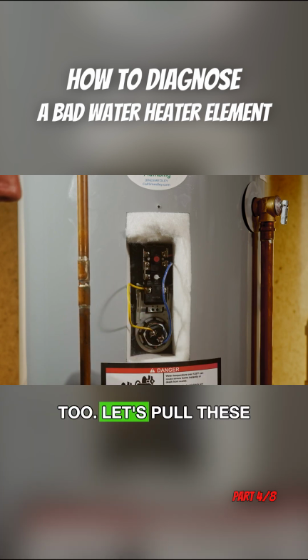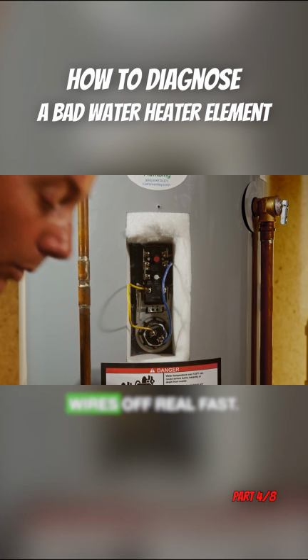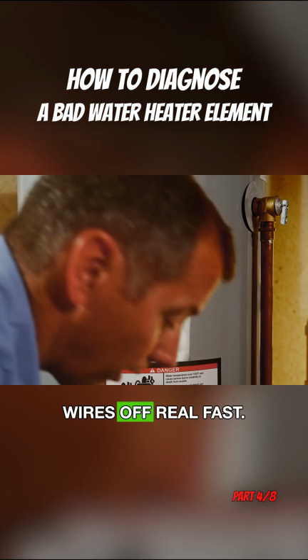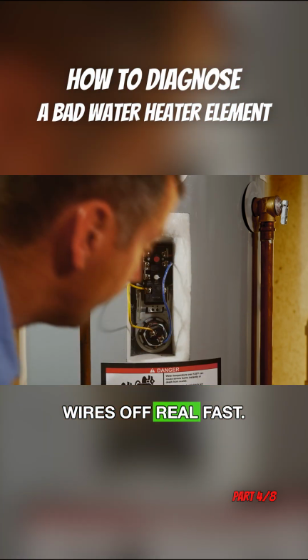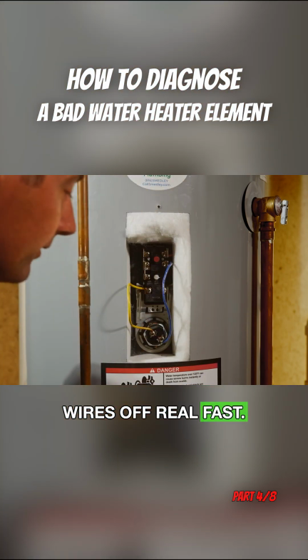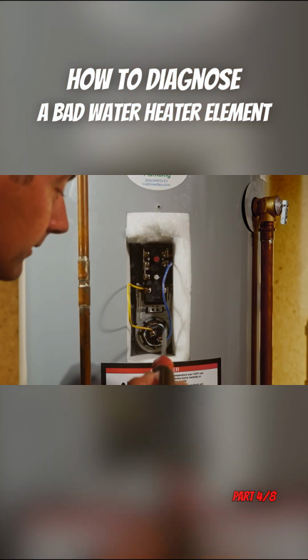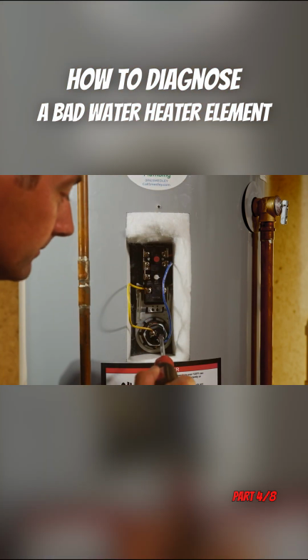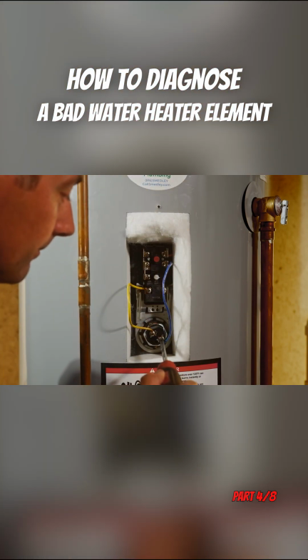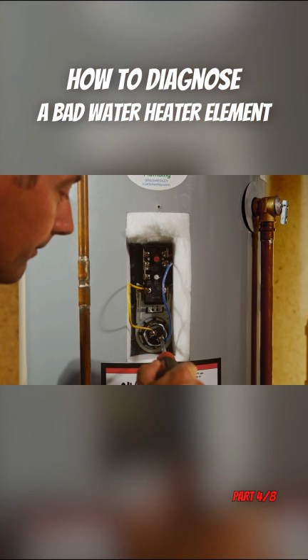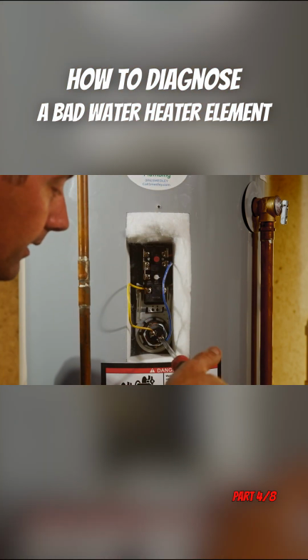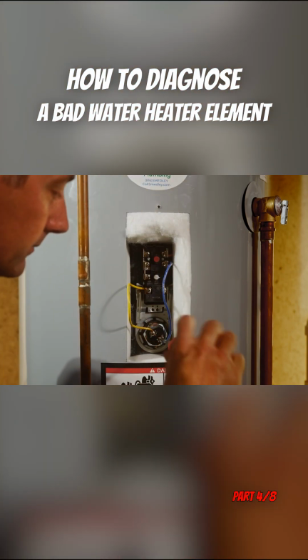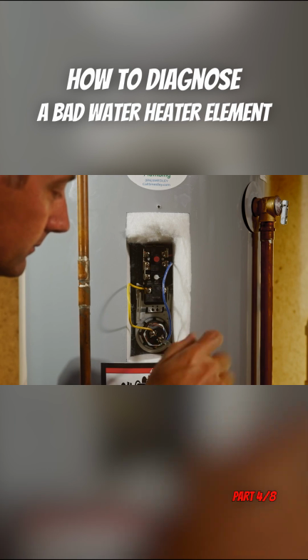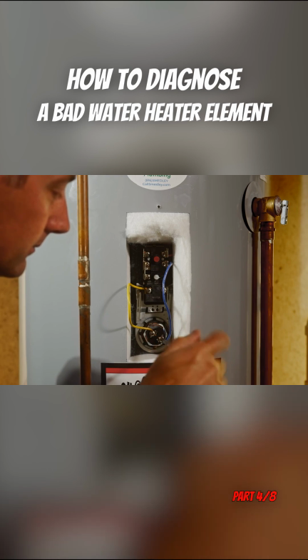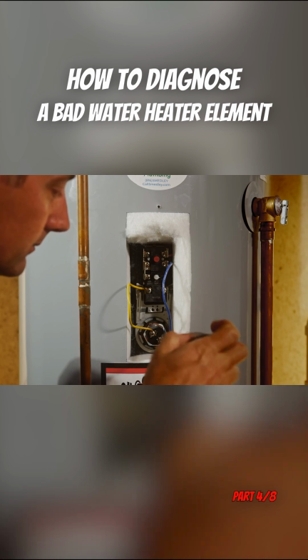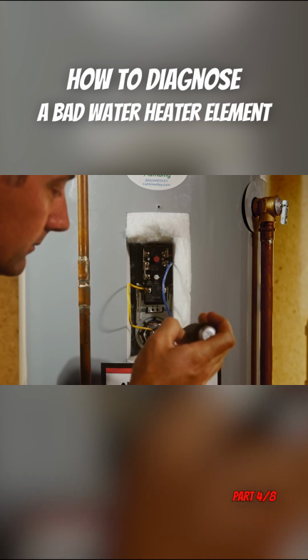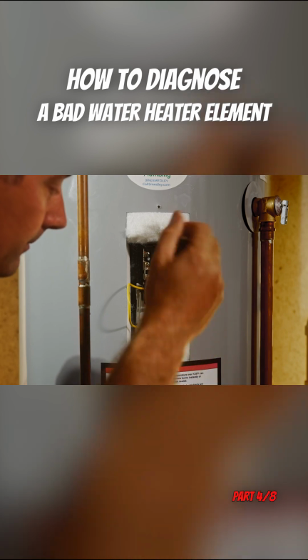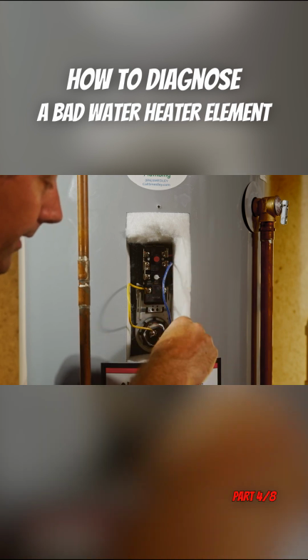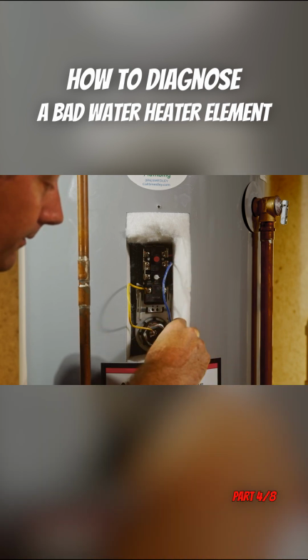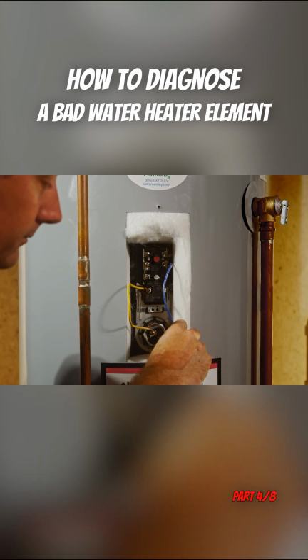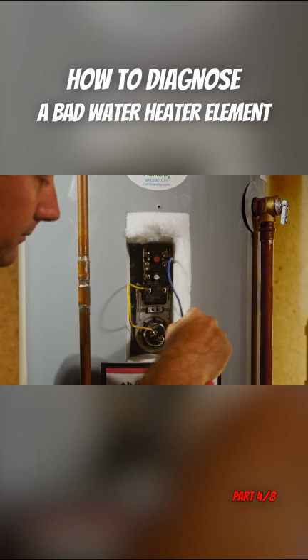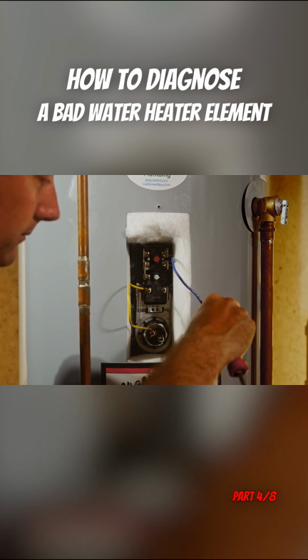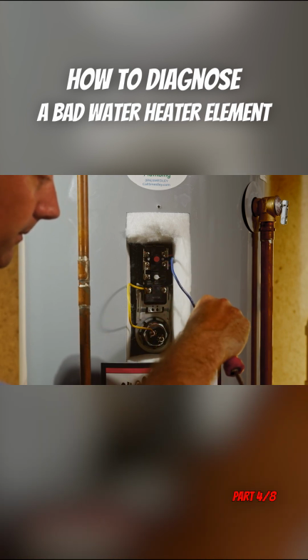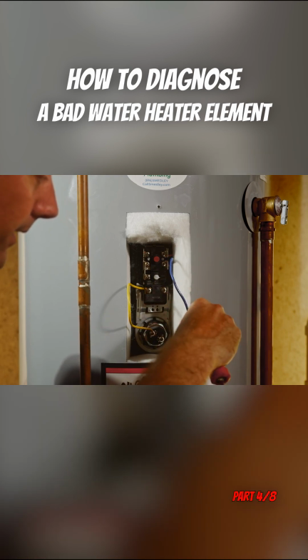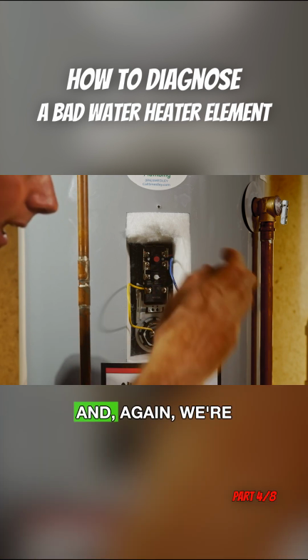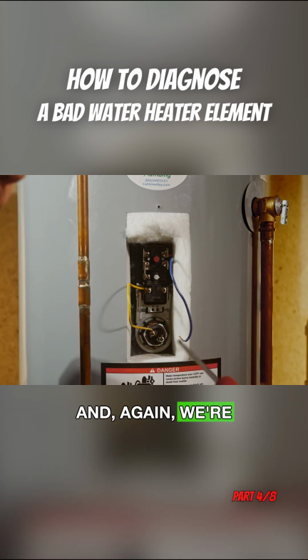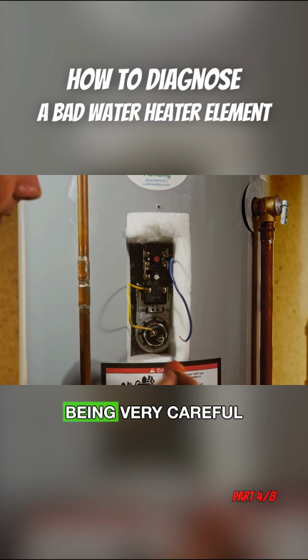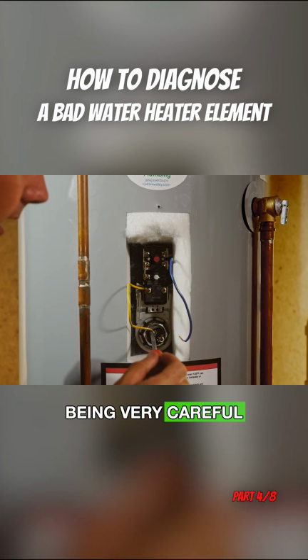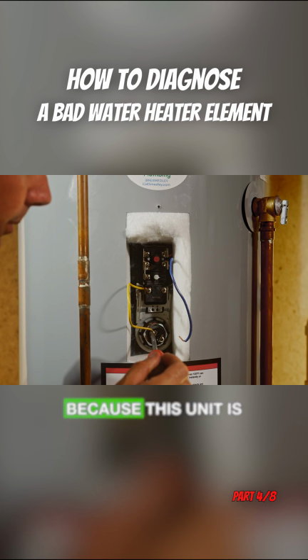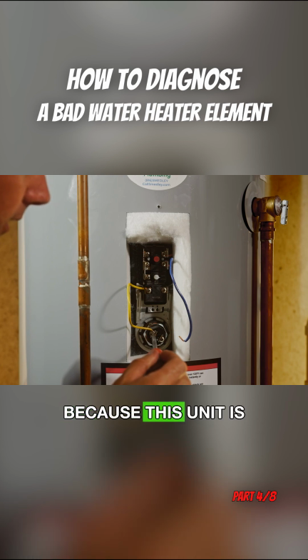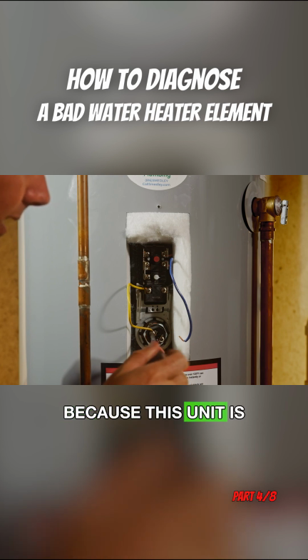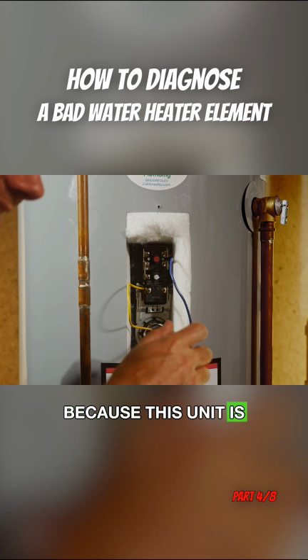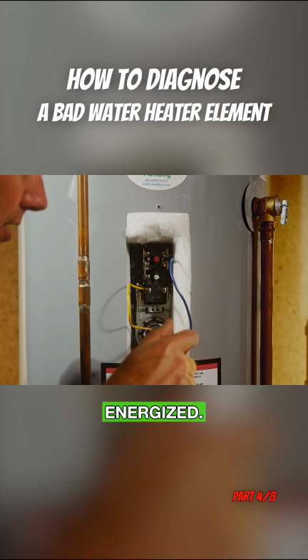Let's pull these wires off real fast. We're being very careful because this unit is energized.